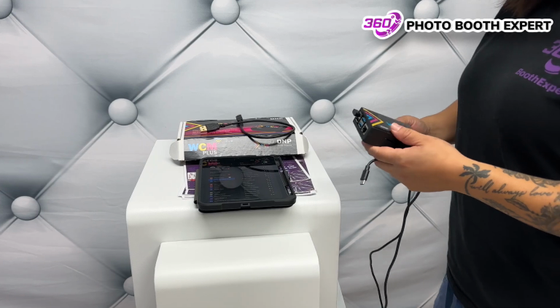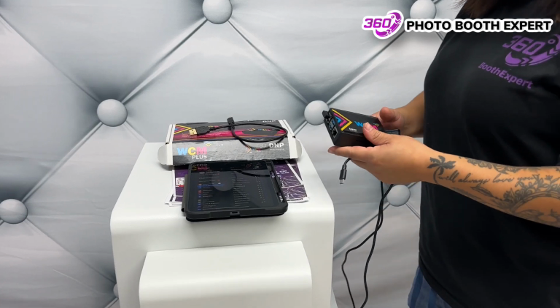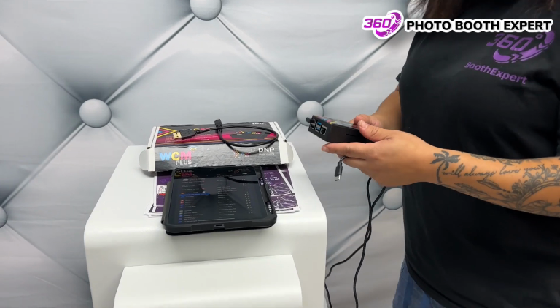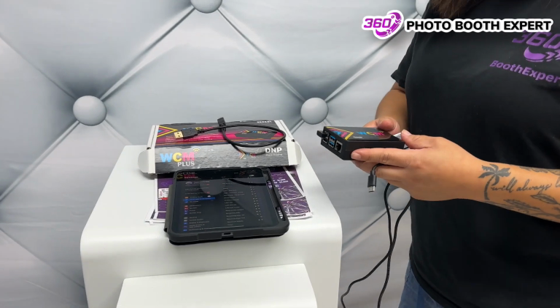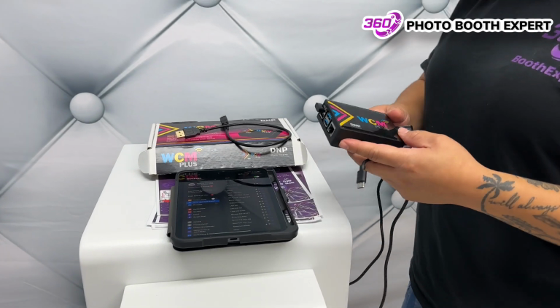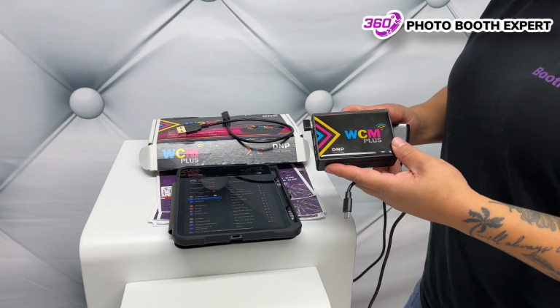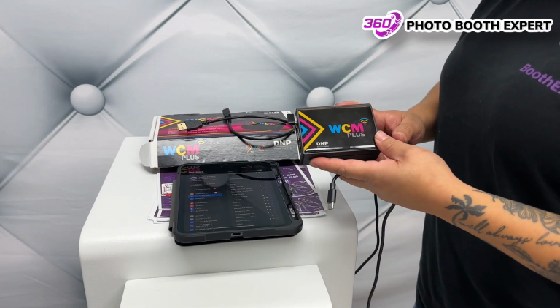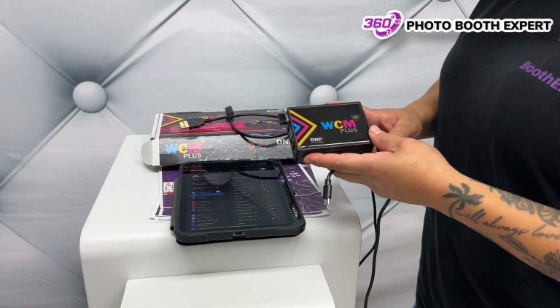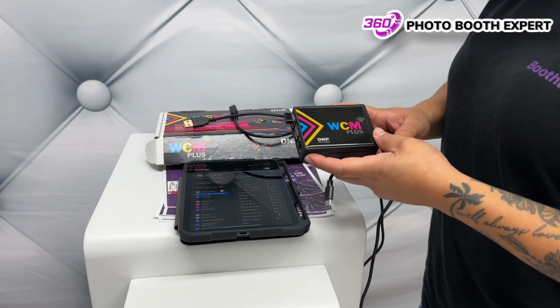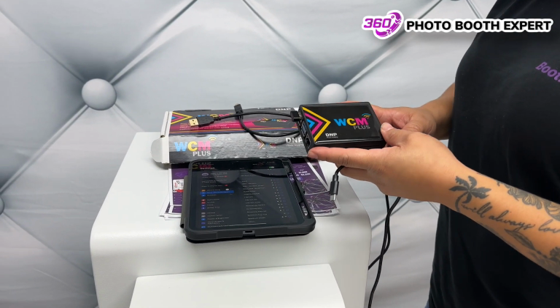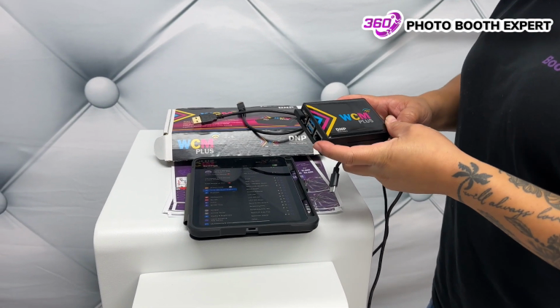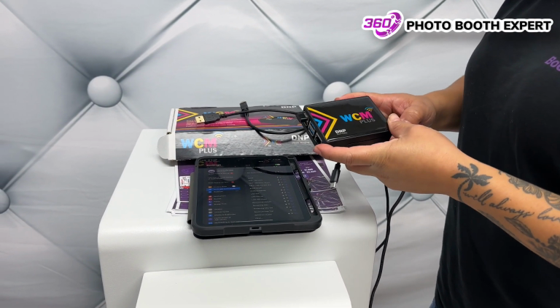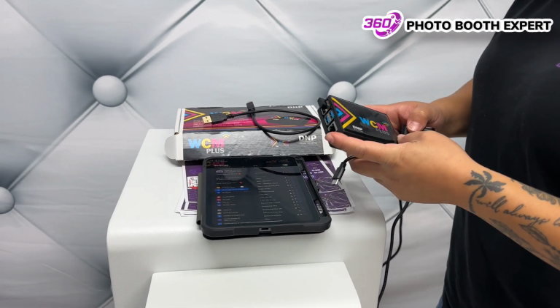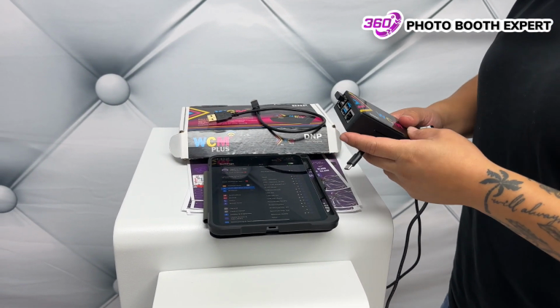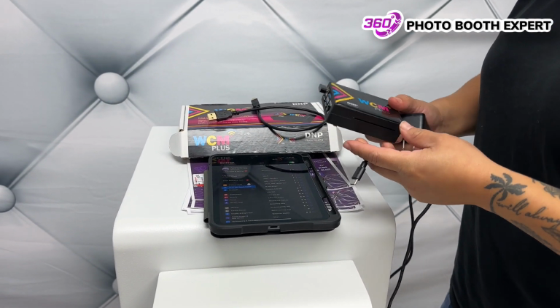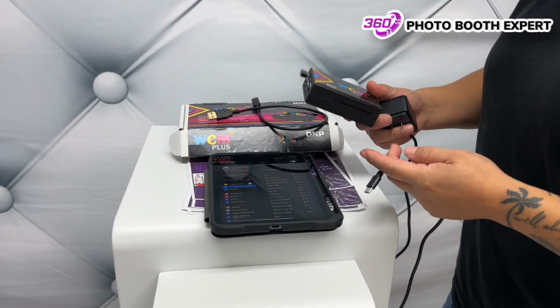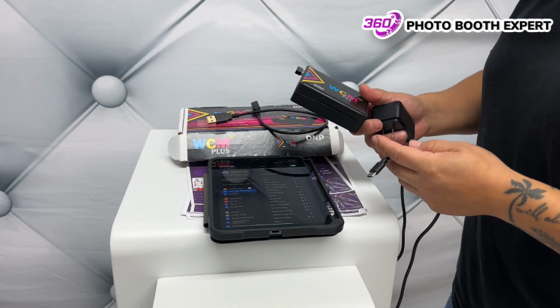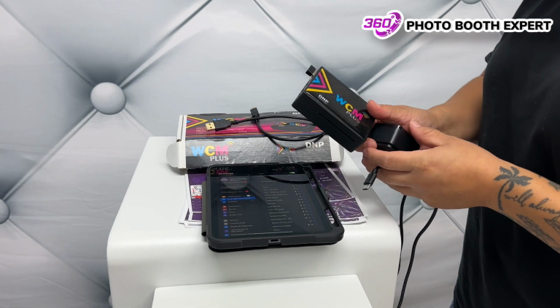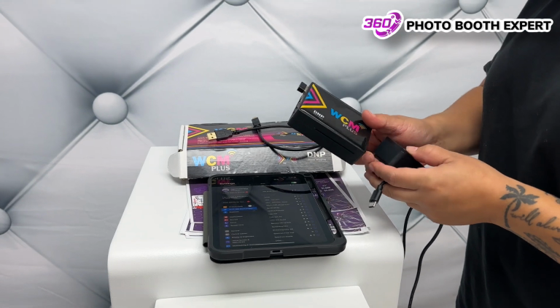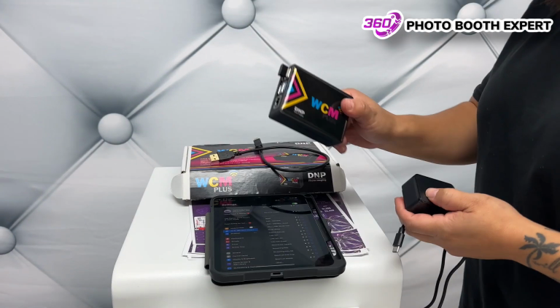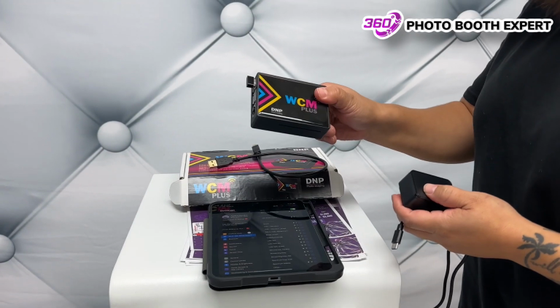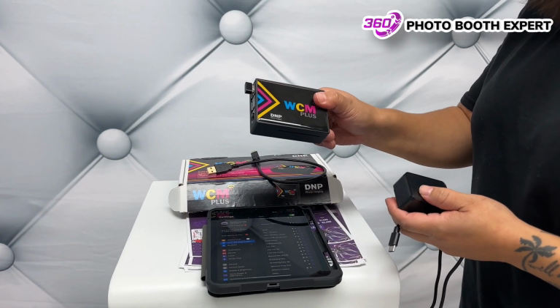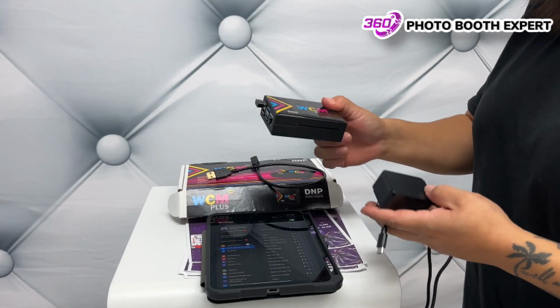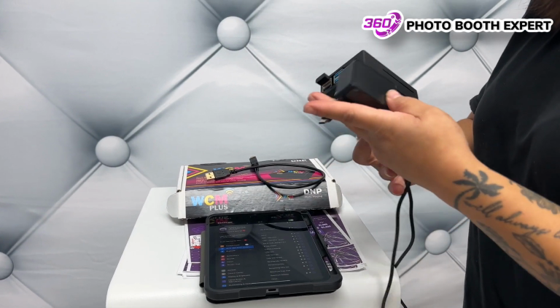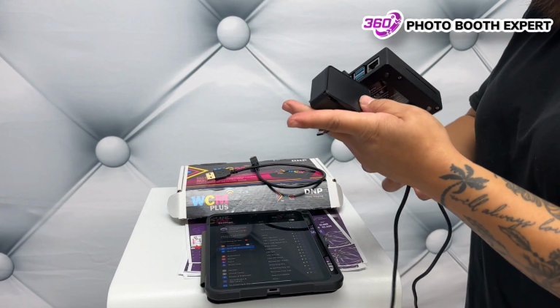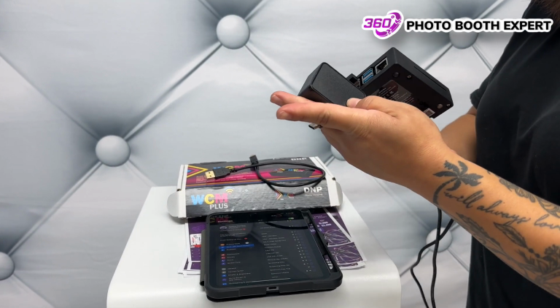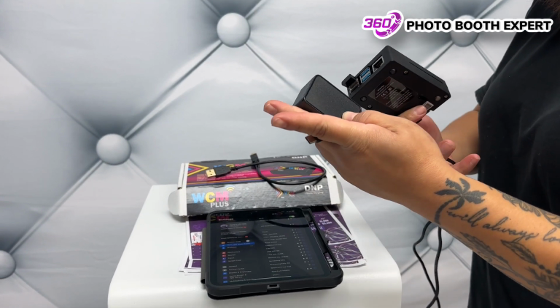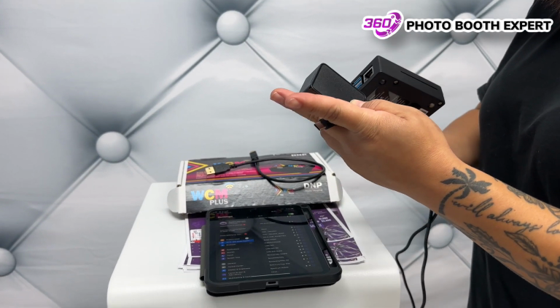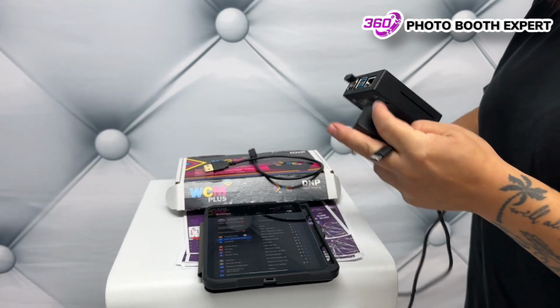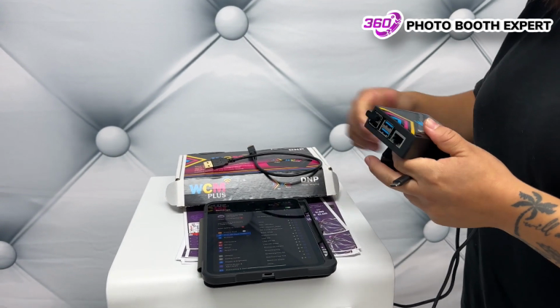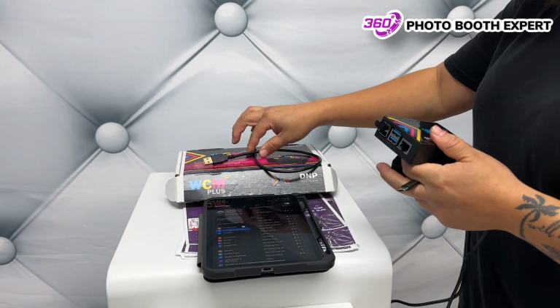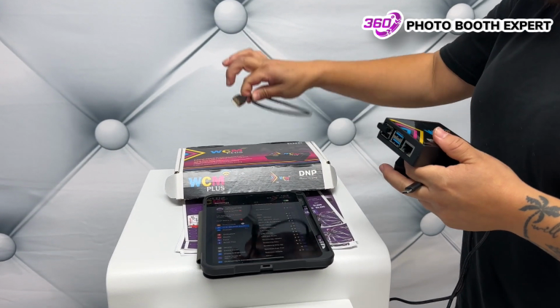In this video we're going to teach you how to use the WCM Plus. In the box you're going to have three things: this unit, the connector, and a USB.